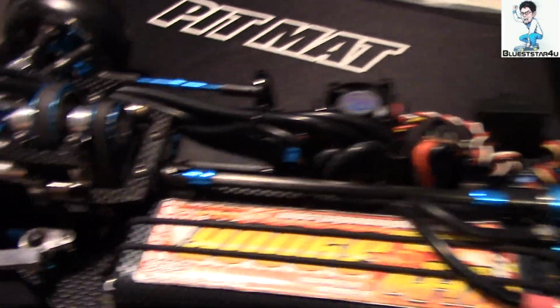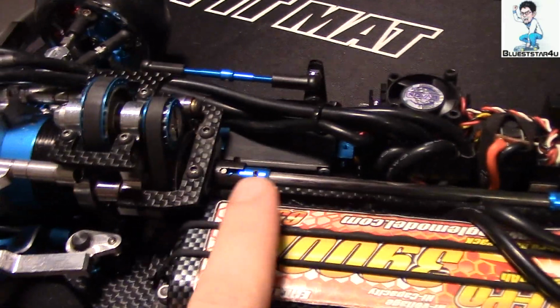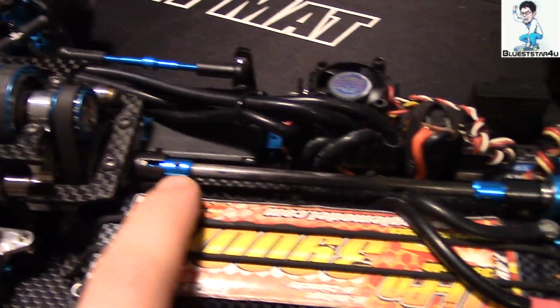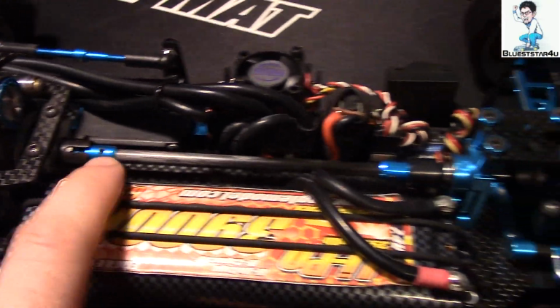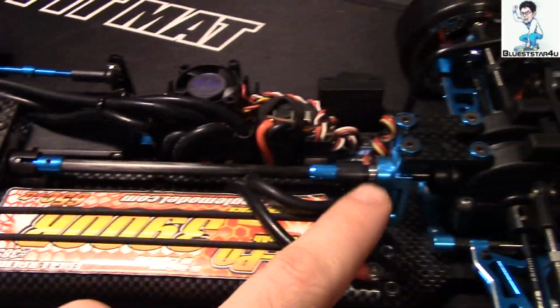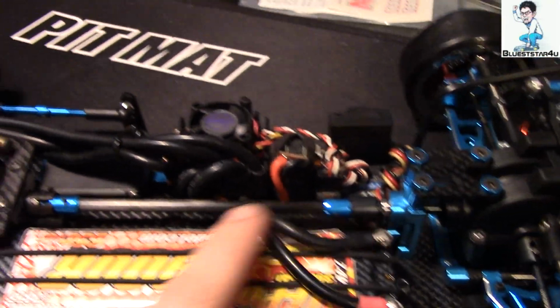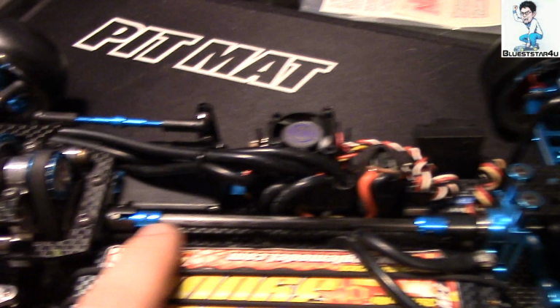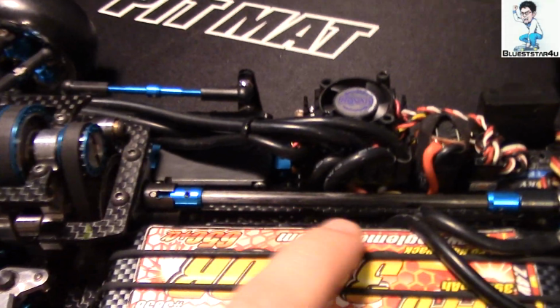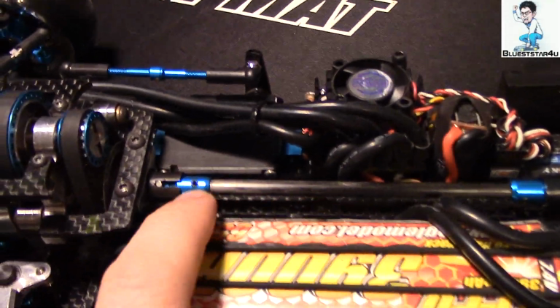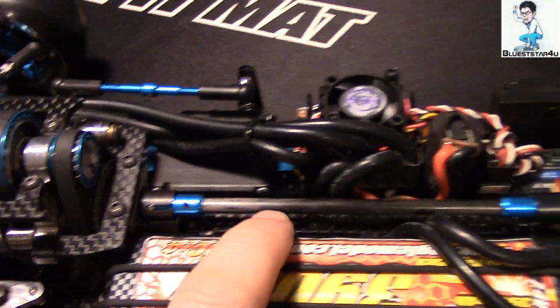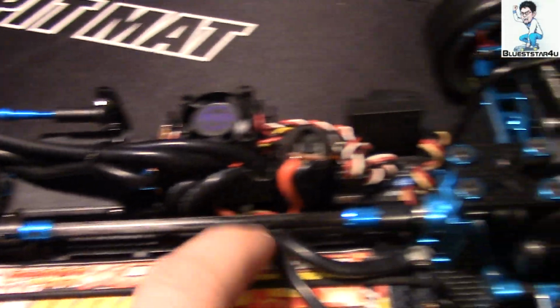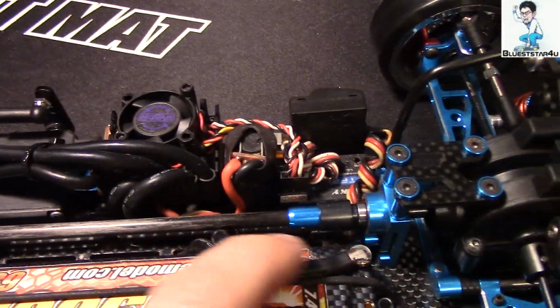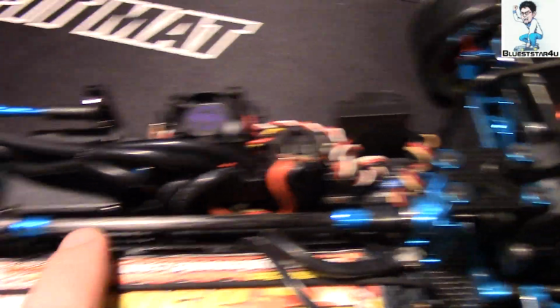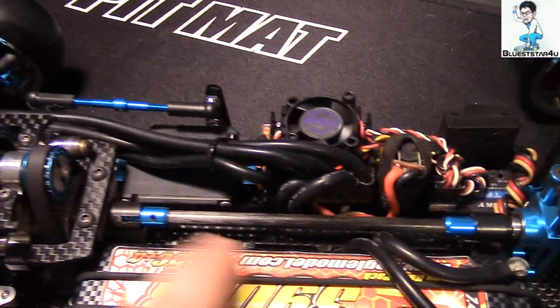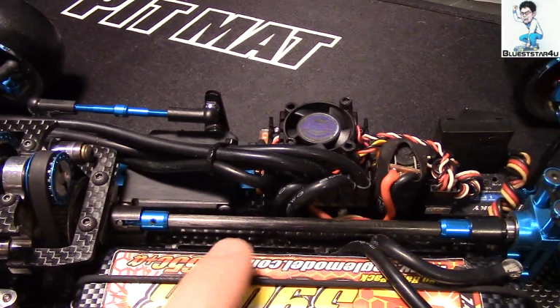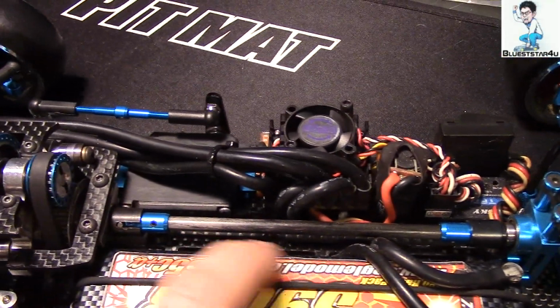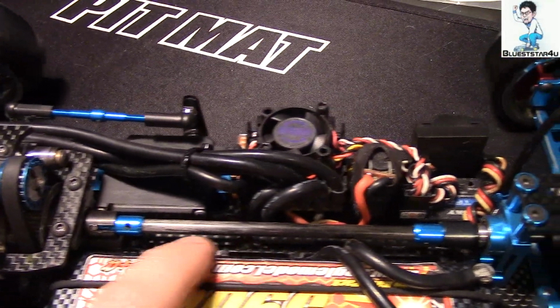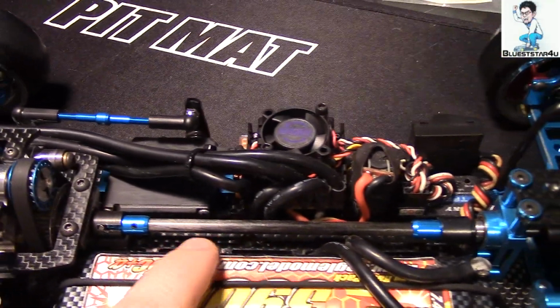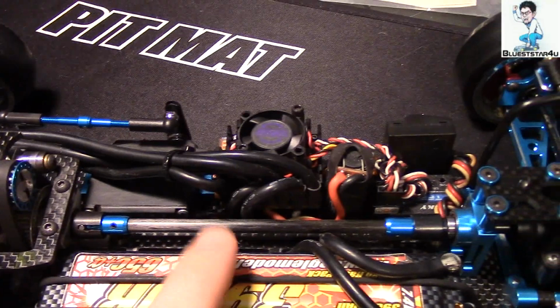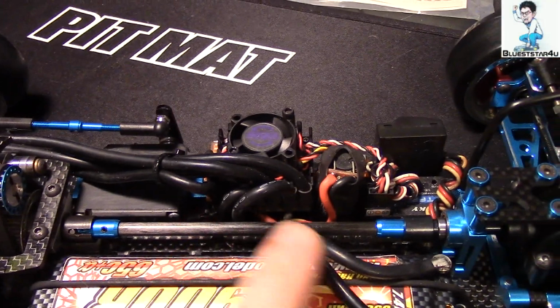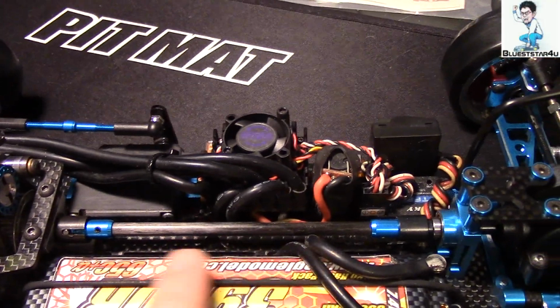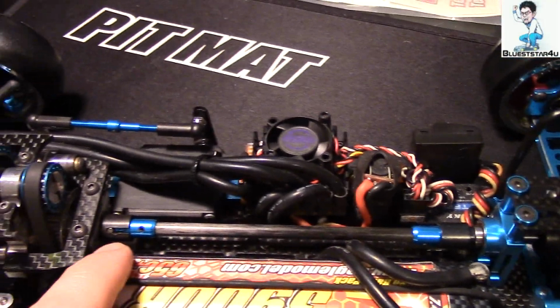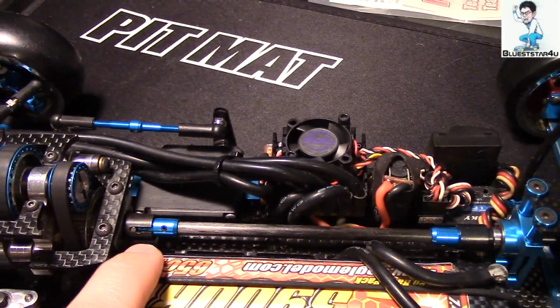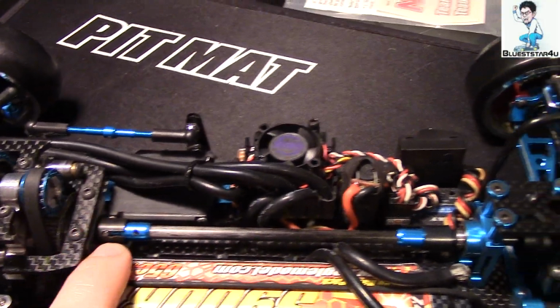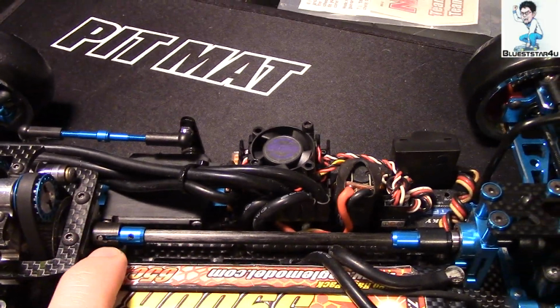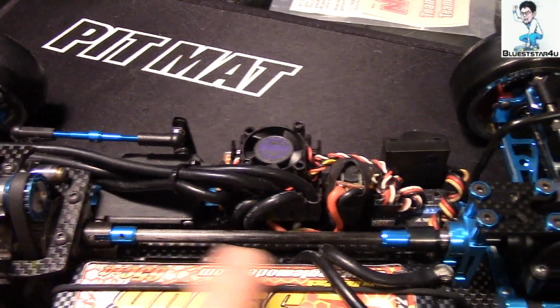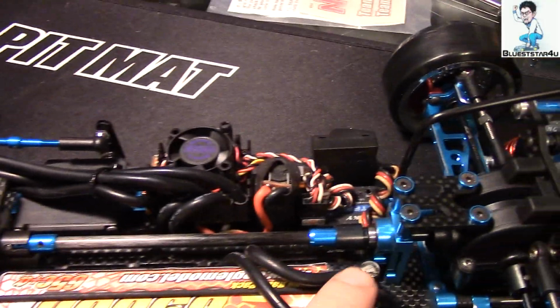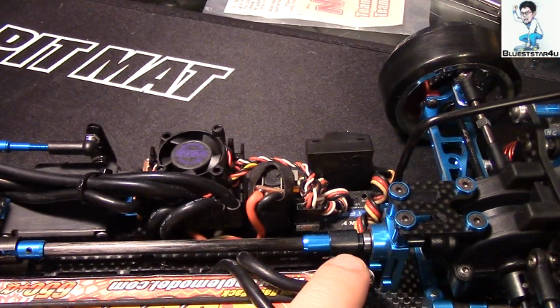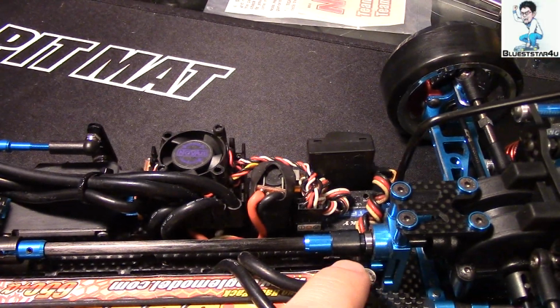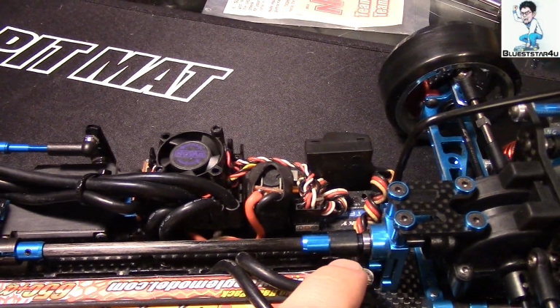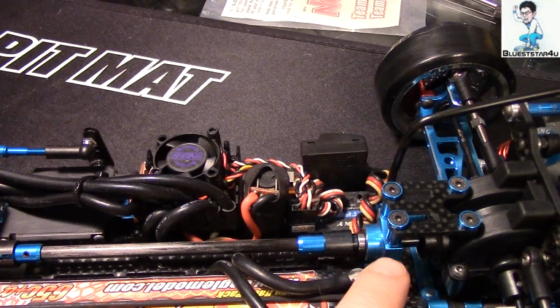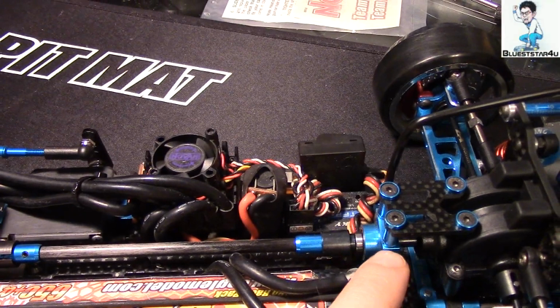It may seem like there's no middle support brace, but it is in fact underneath right here. If you take out the battery you can see it's right inside there, supported by two pillars, and they connect to this bracket — and that bracket connects to the rear hub.